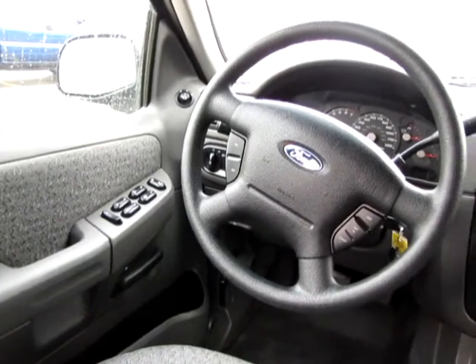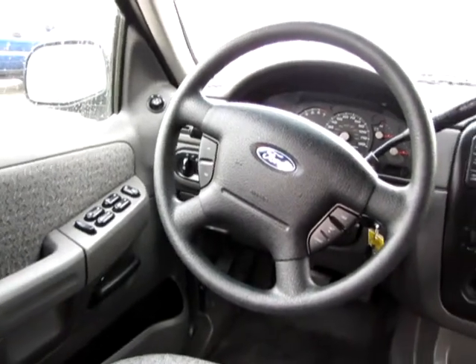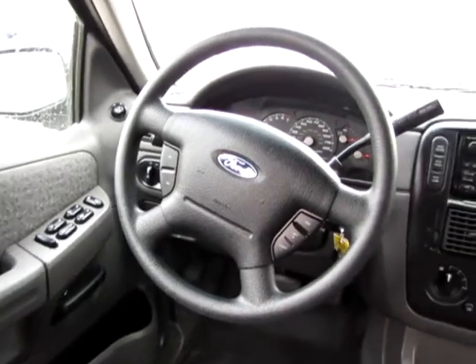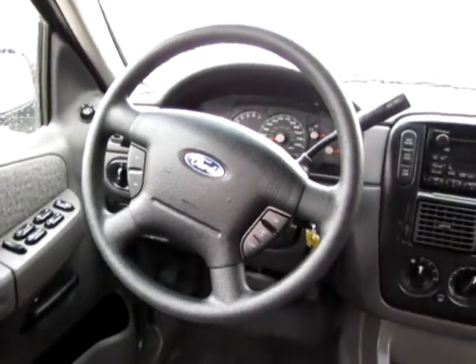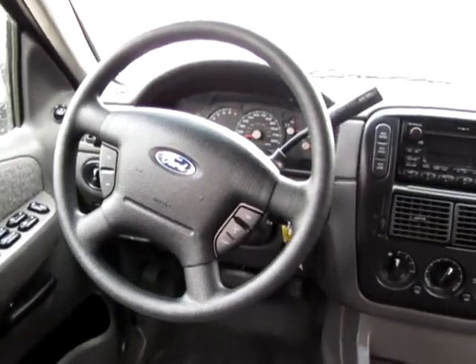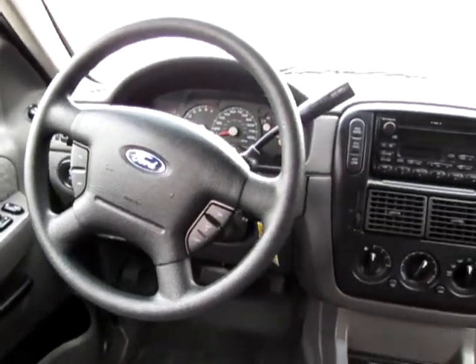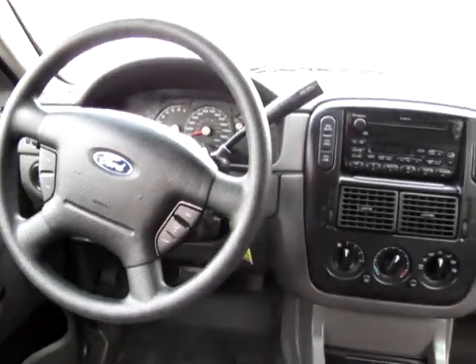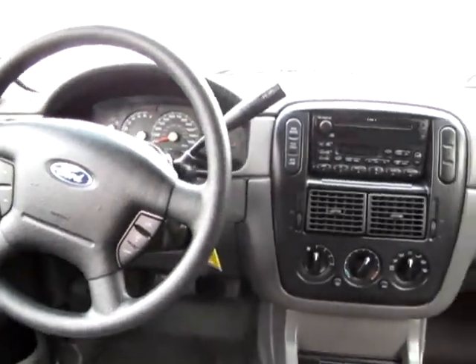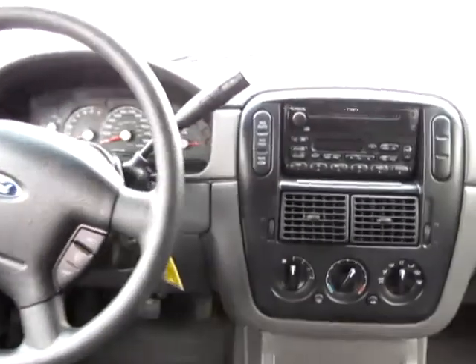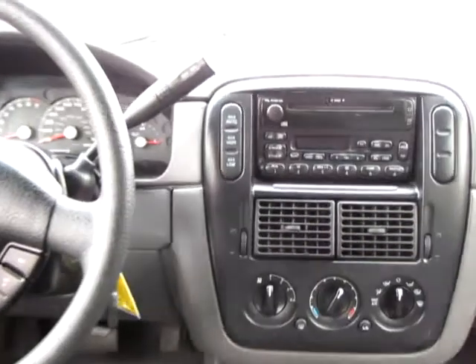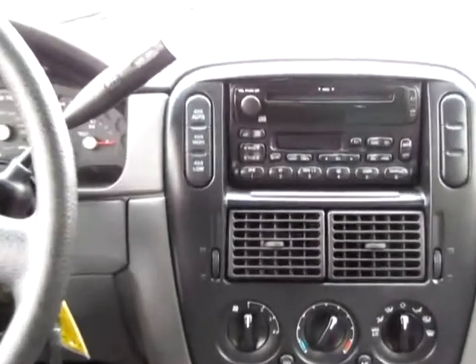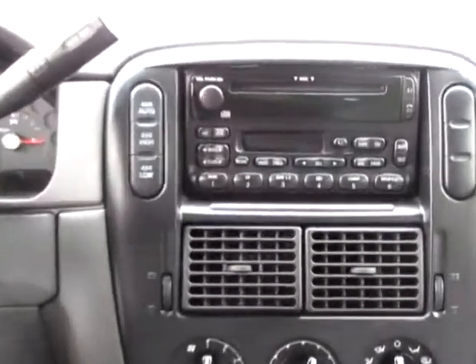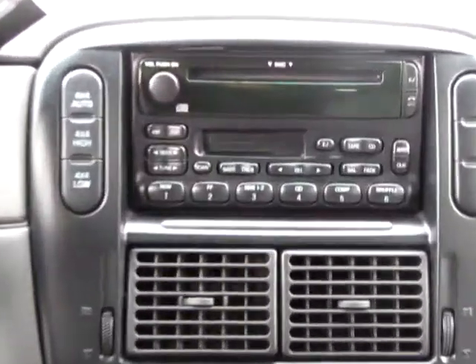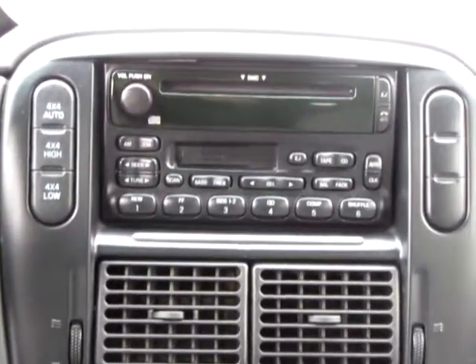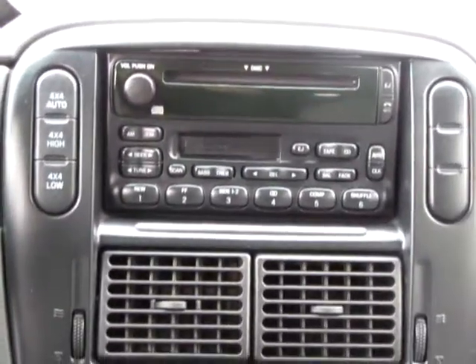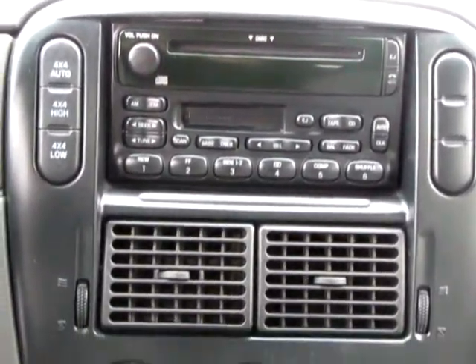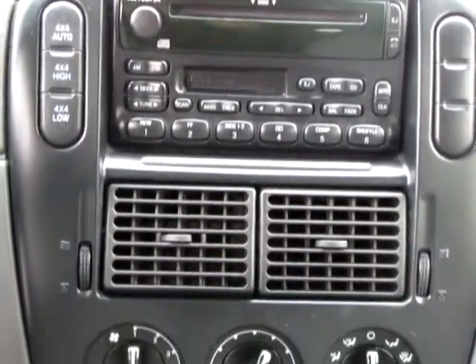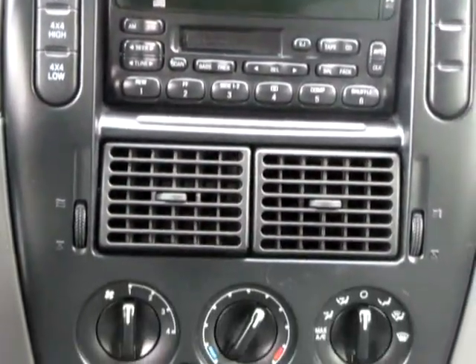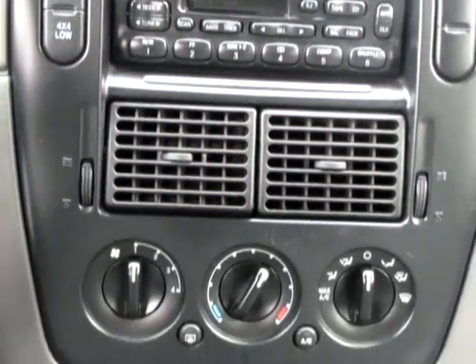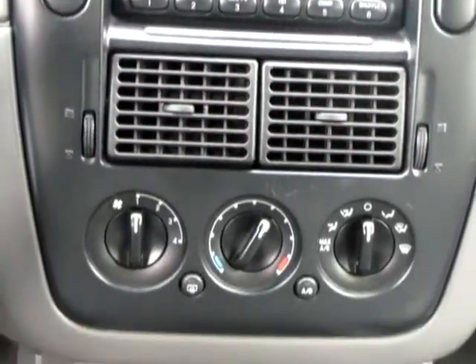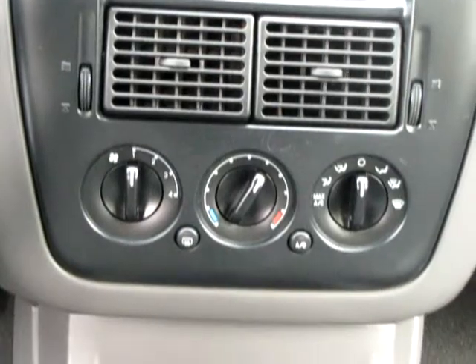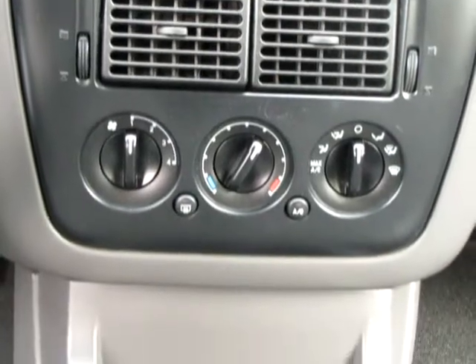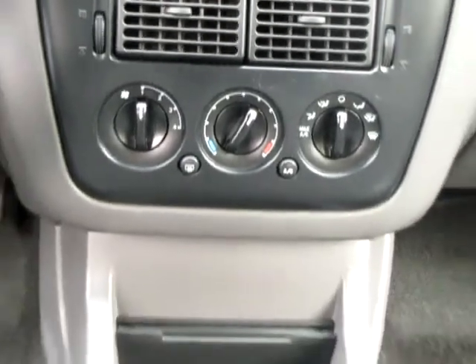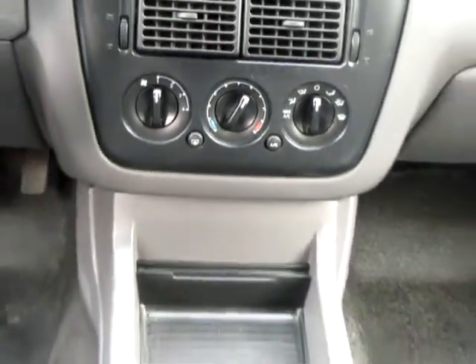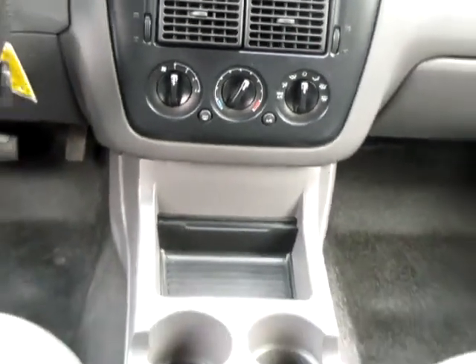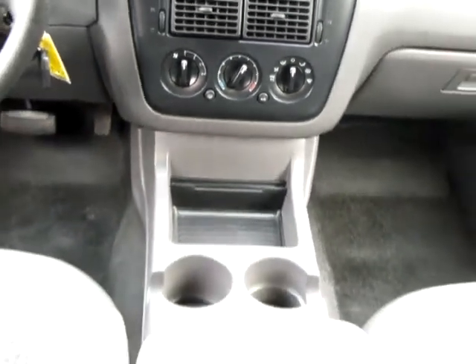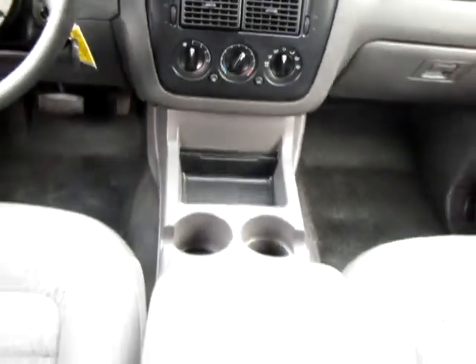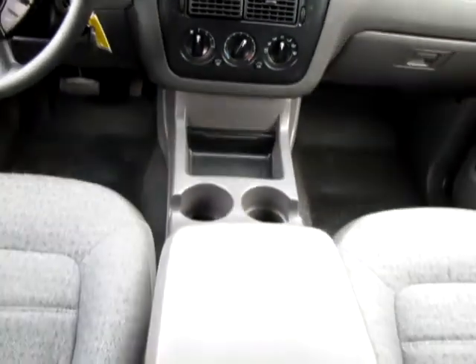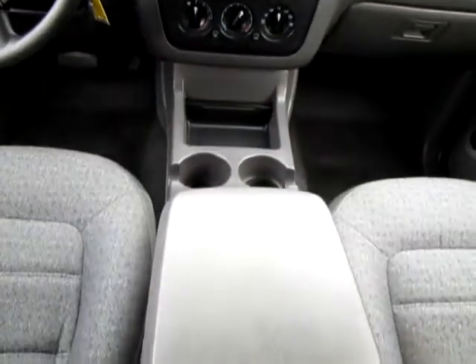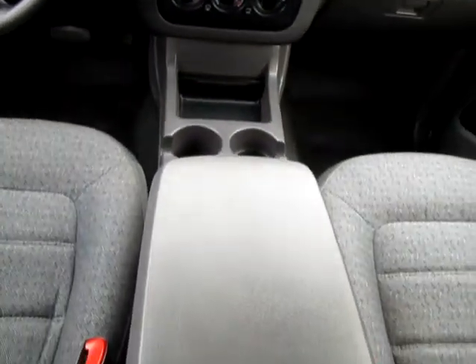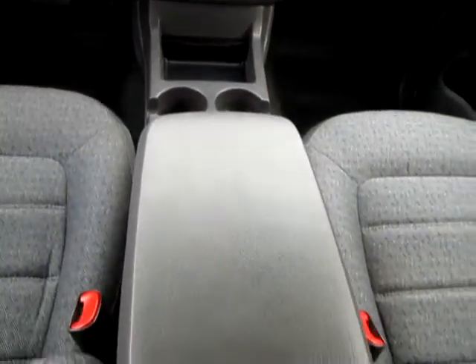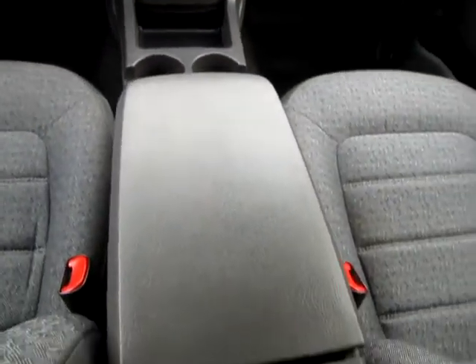Child safety locks, cloth seats, cruise control, driver airbag, 4 wheel drive, front reading lamps, intermittent wipers, keyless entry, passenger airbag, power door locks, power driver mirror.